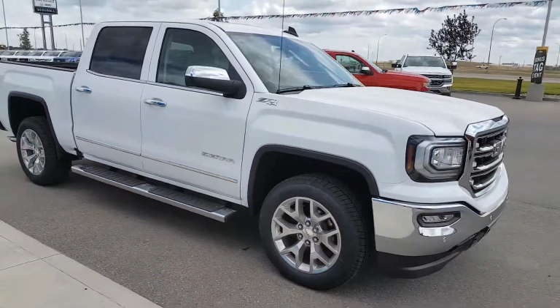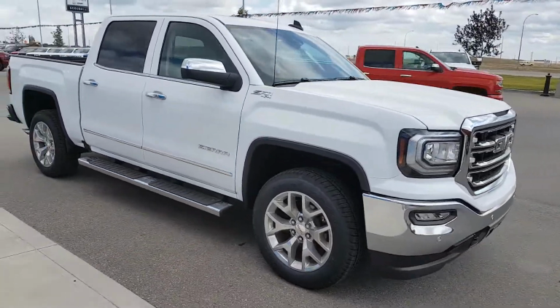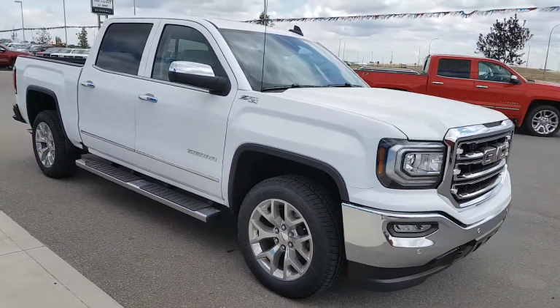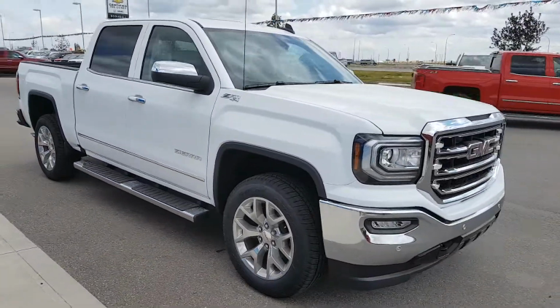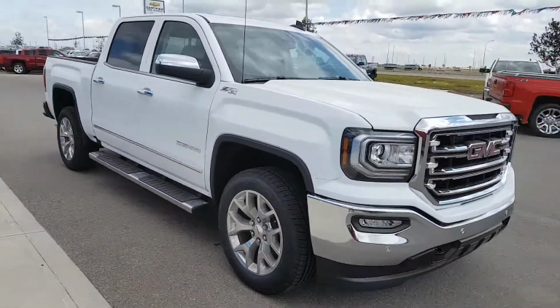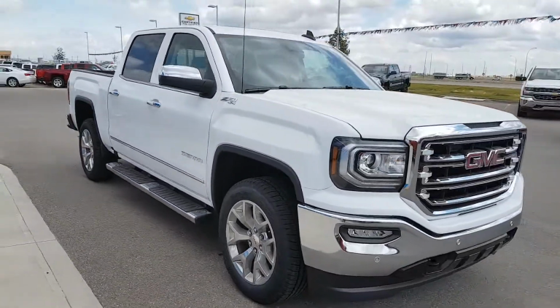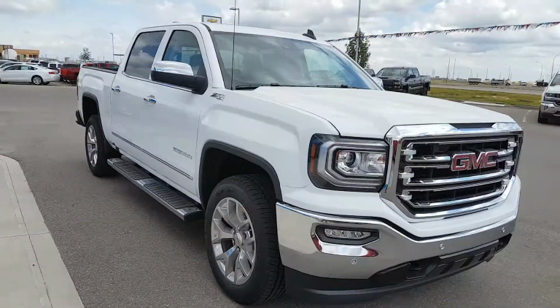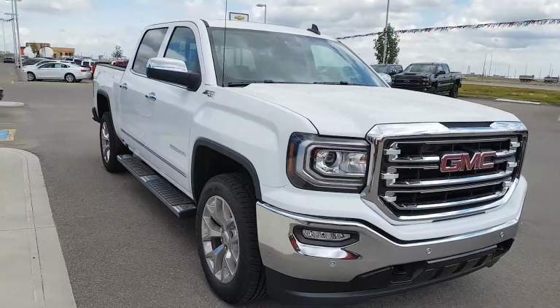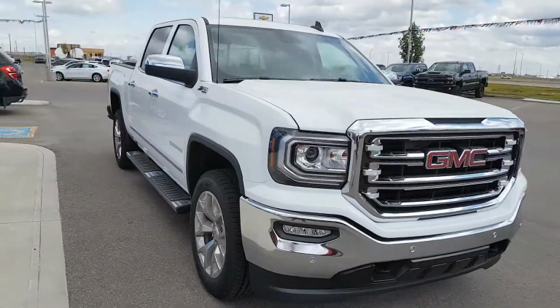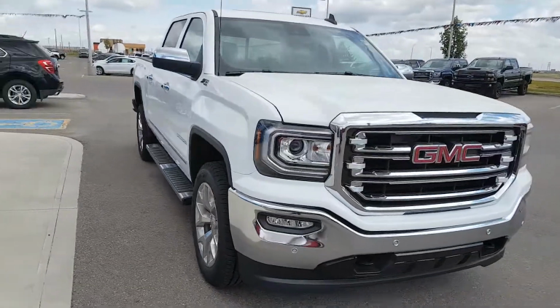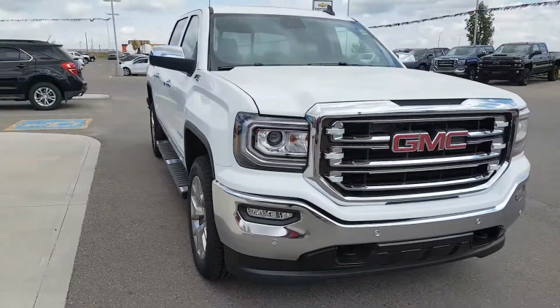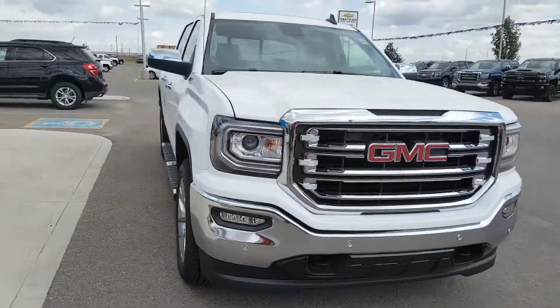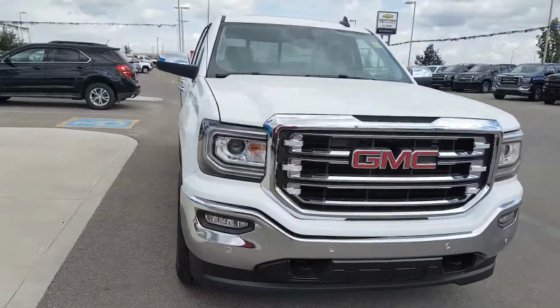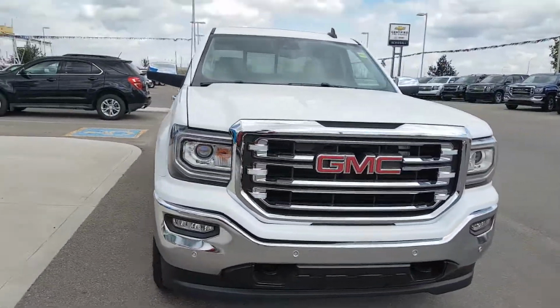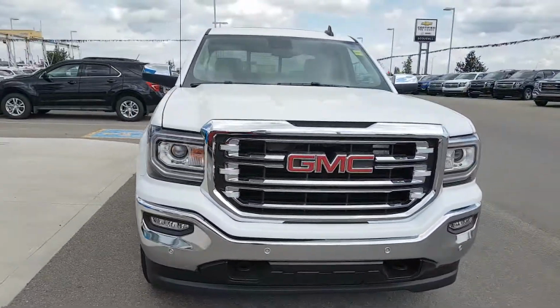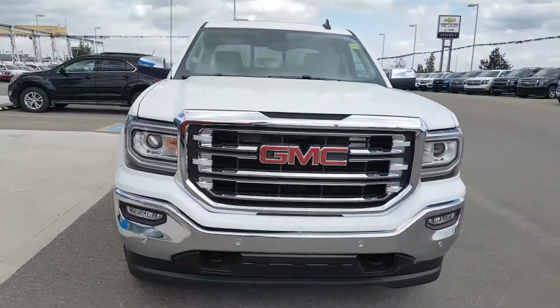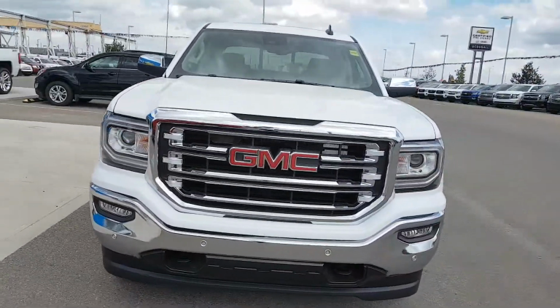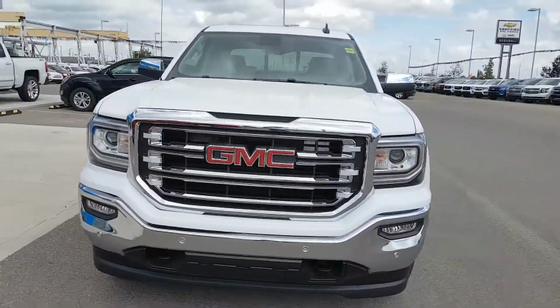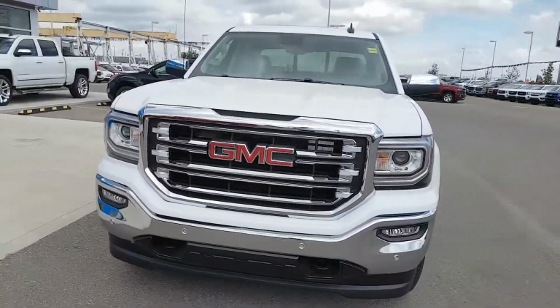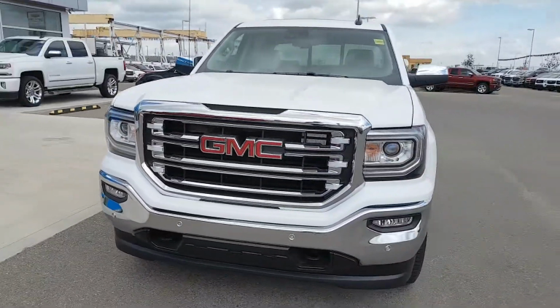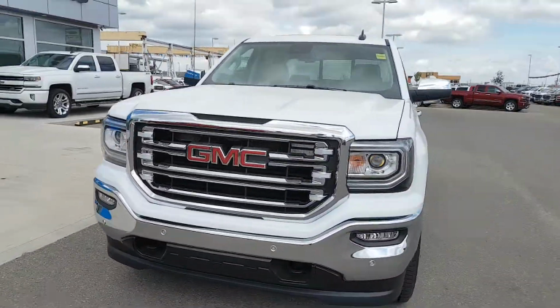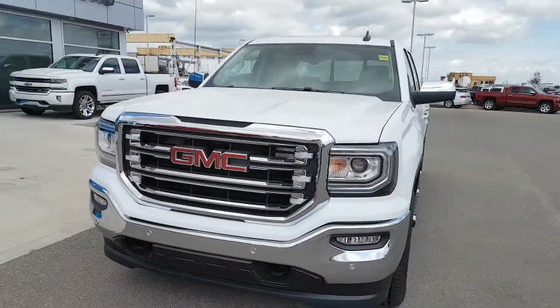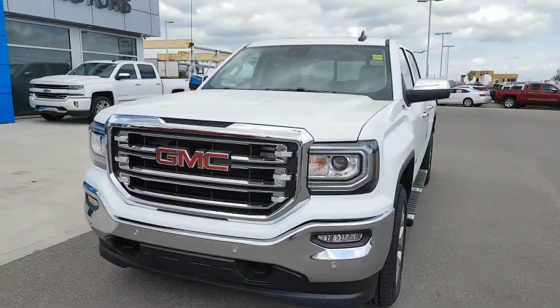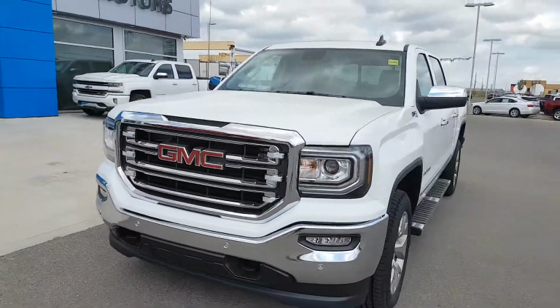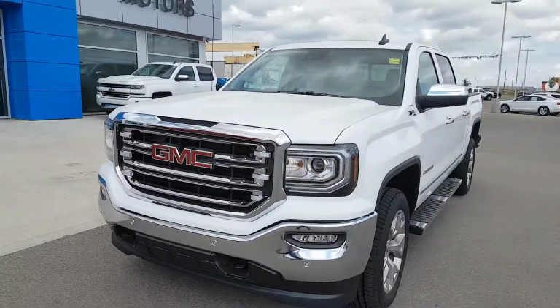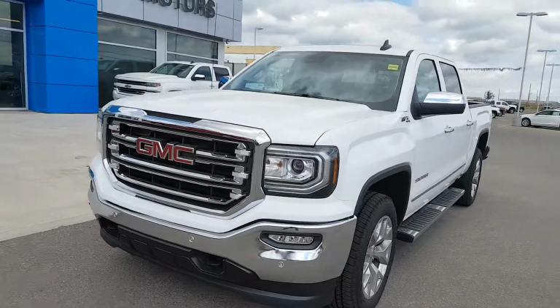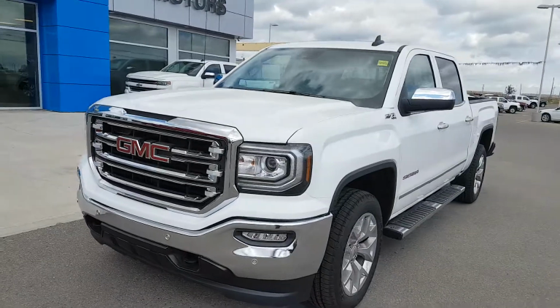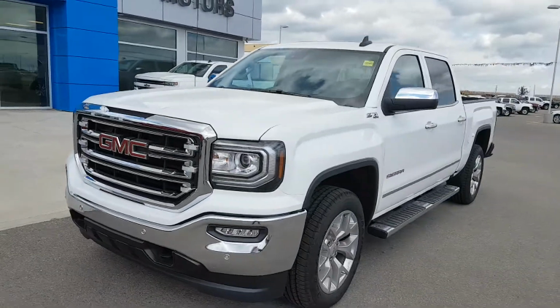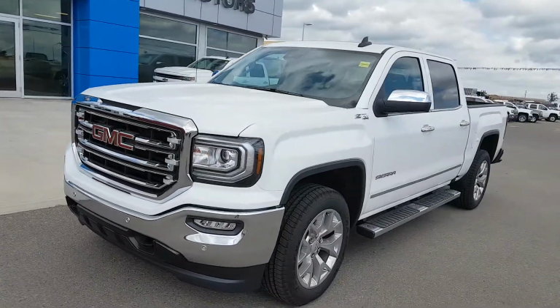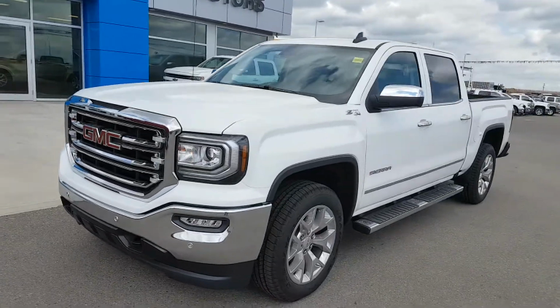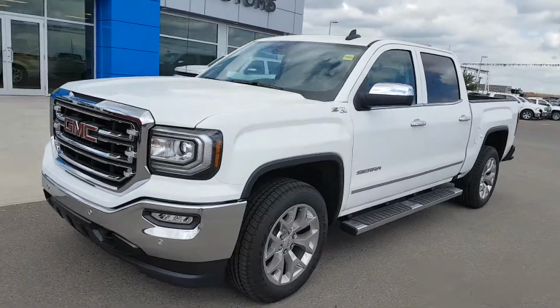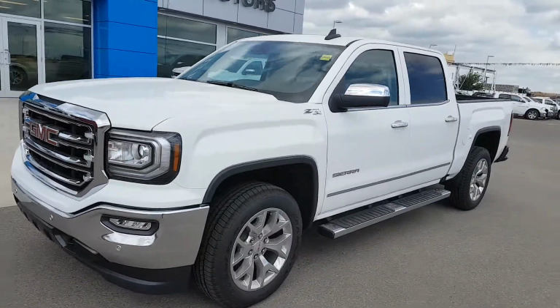The unit has an average fuel economy of 14.1 liters per 100k. The truck is listed for $70,470.